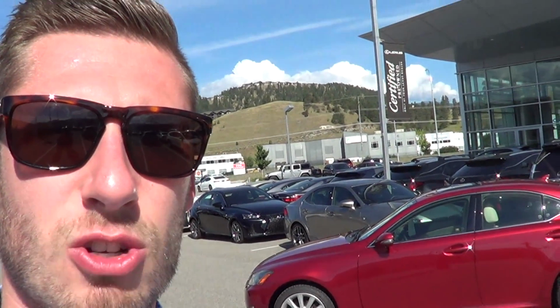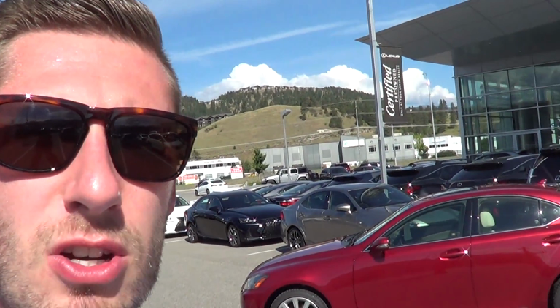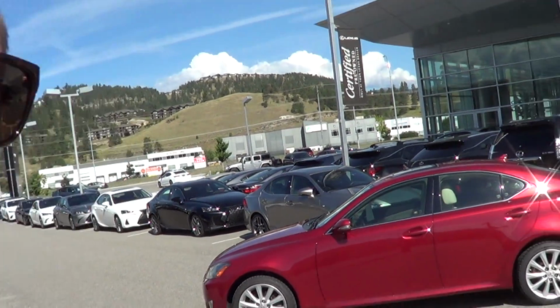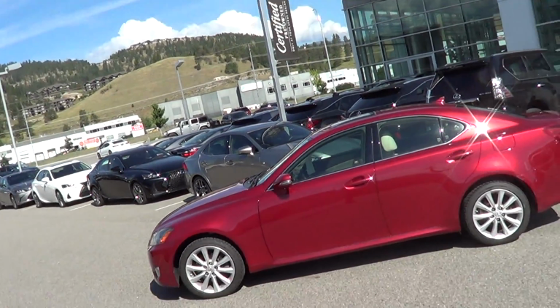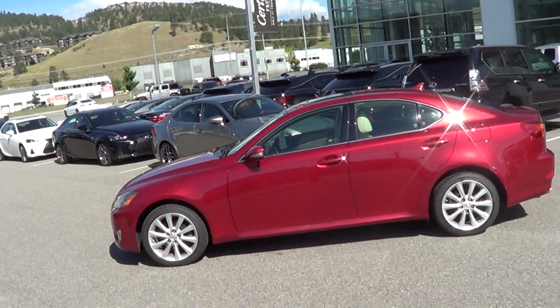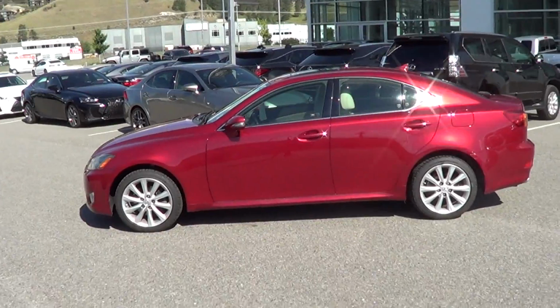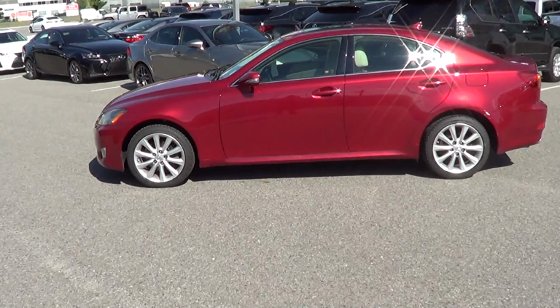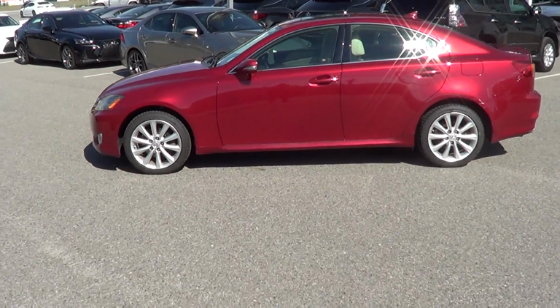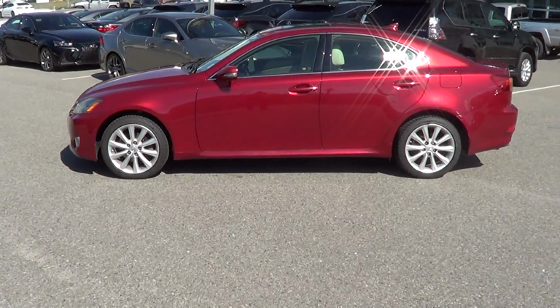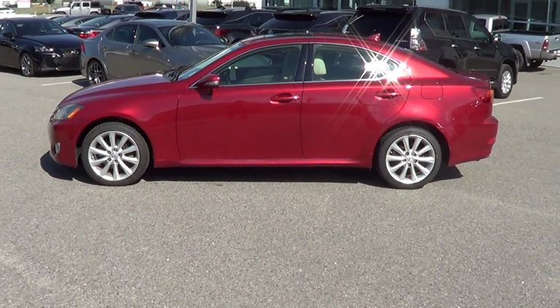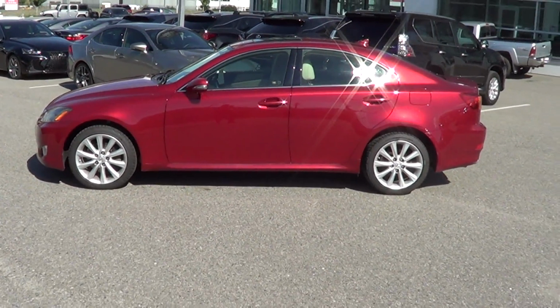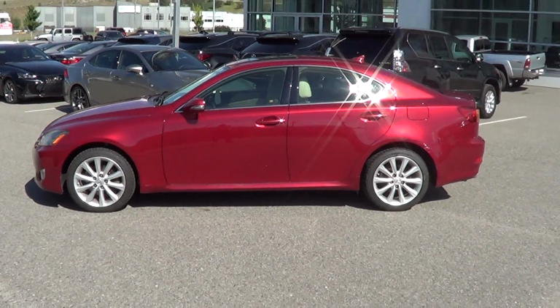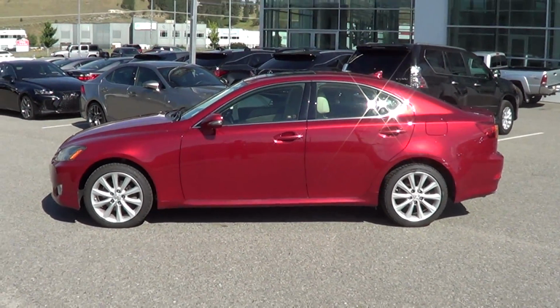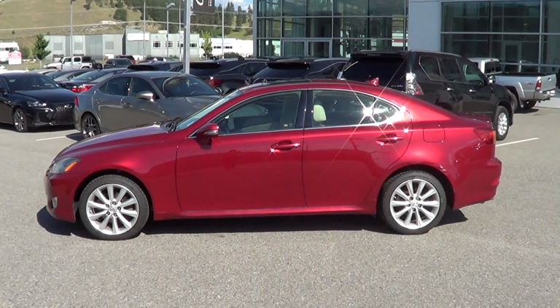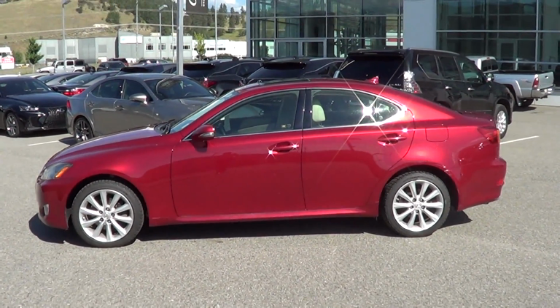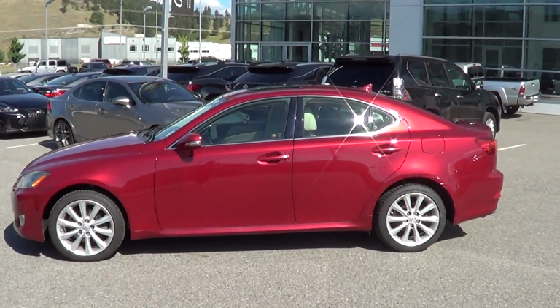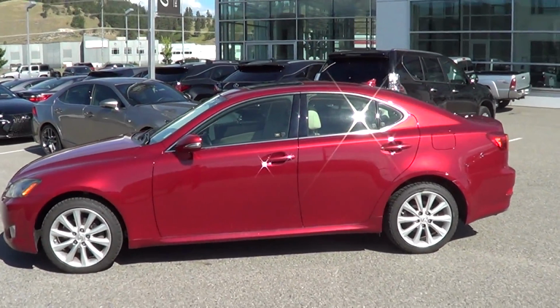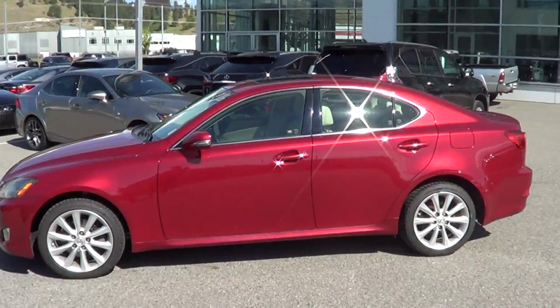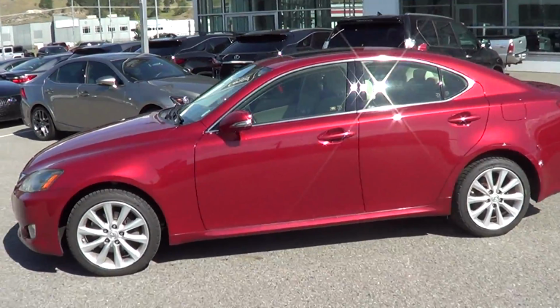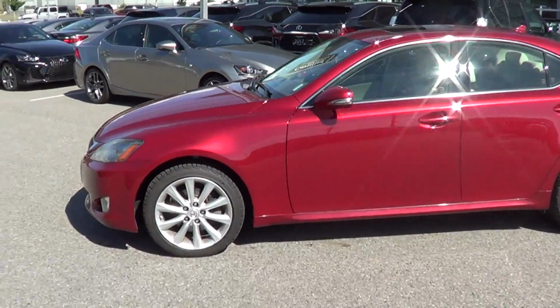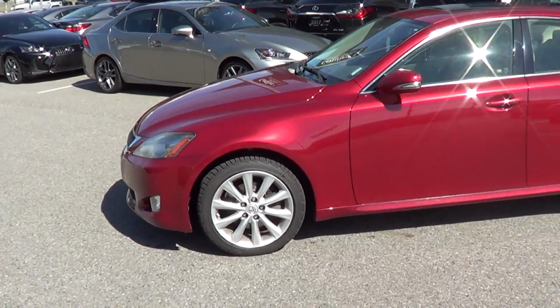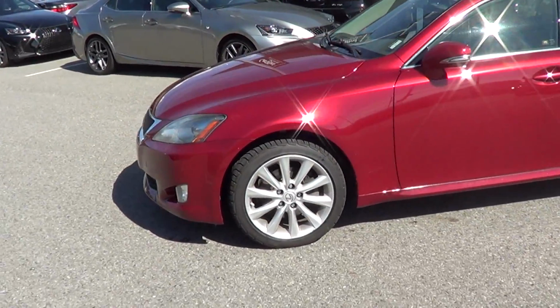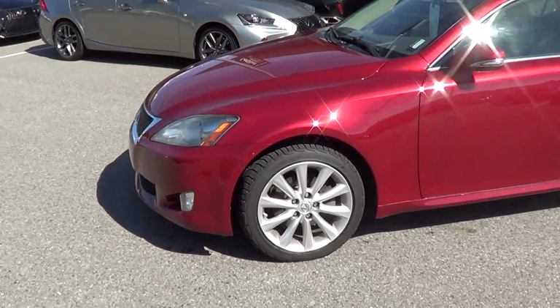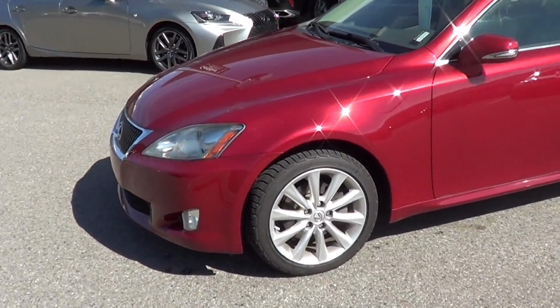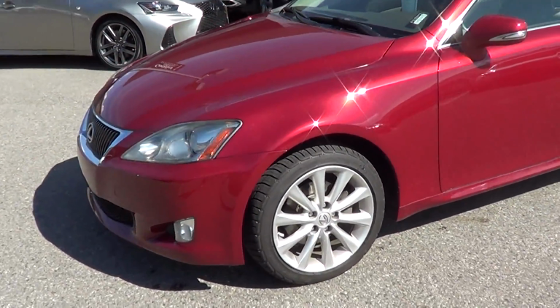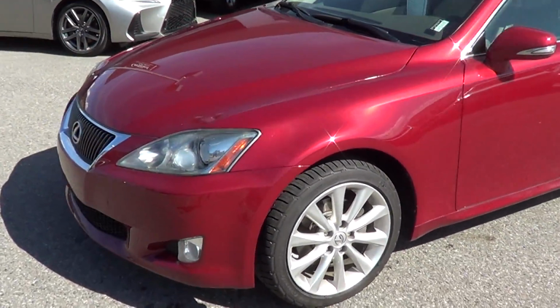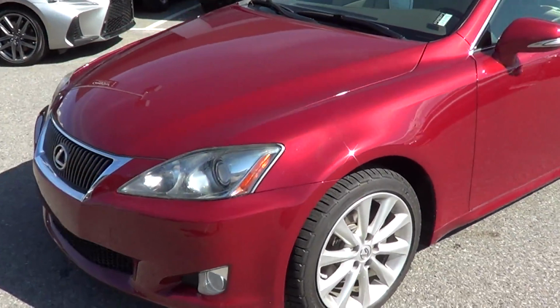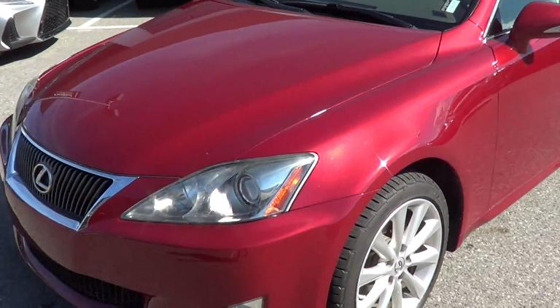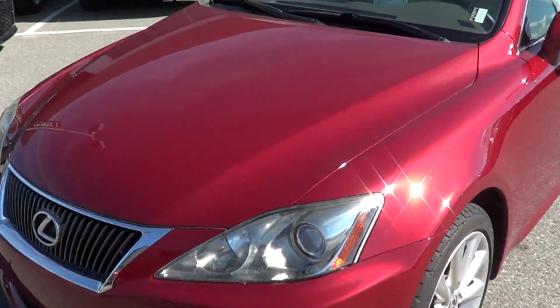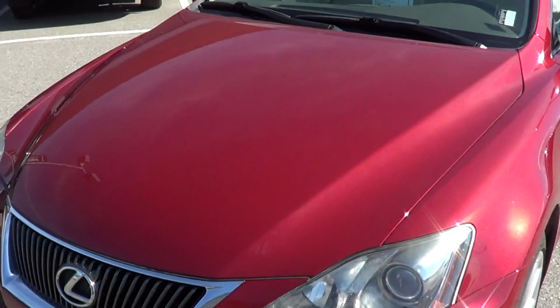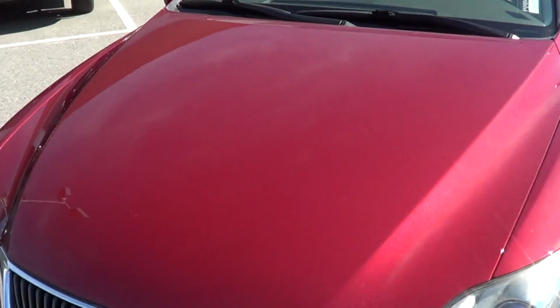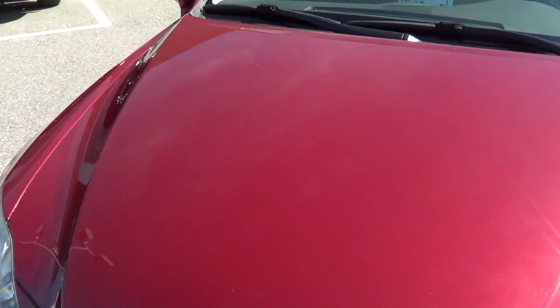So what I'm going to do is just go behind the camera and show you exactly what the vehicle is all about. Here it is — the 2009 Lexus IS250 all wheel drive. The vehicle is in fantastic shape inside and out, looks really good.